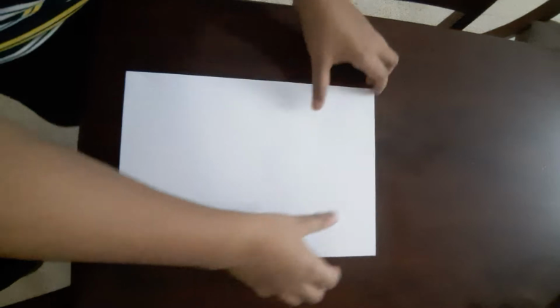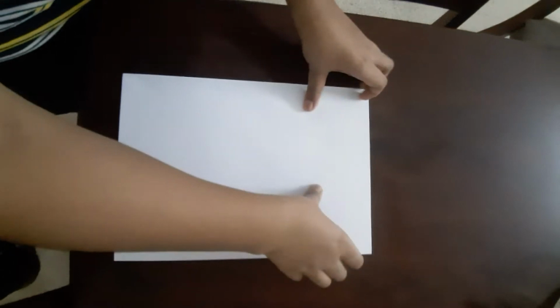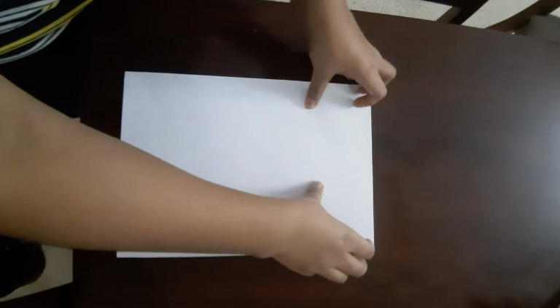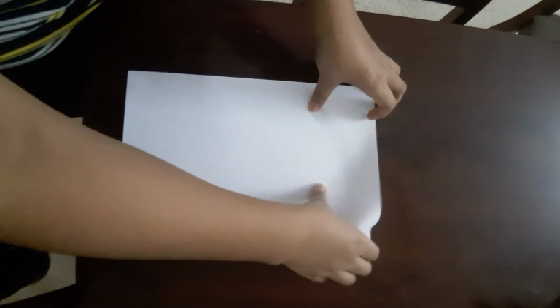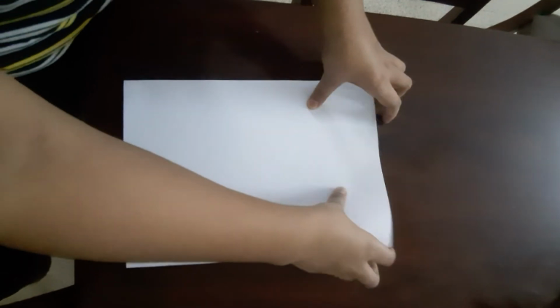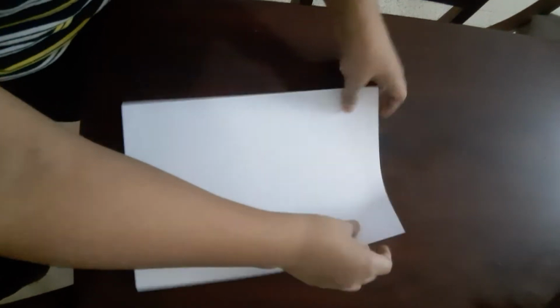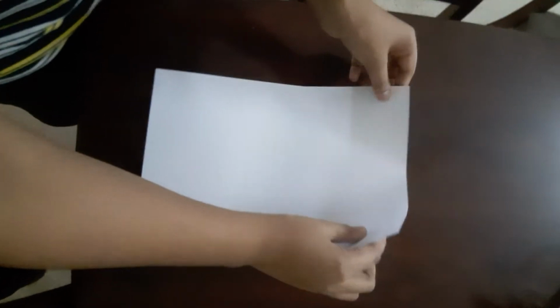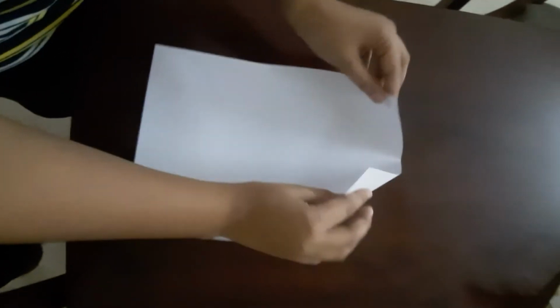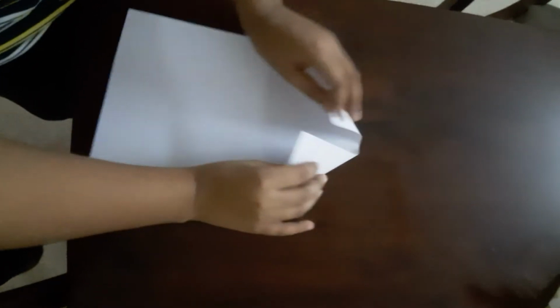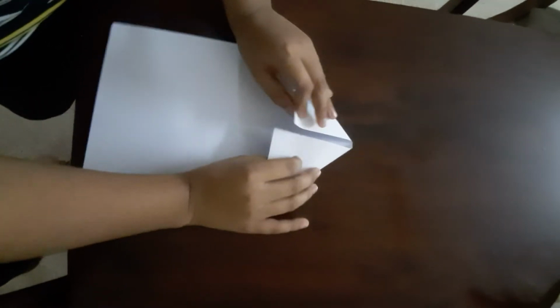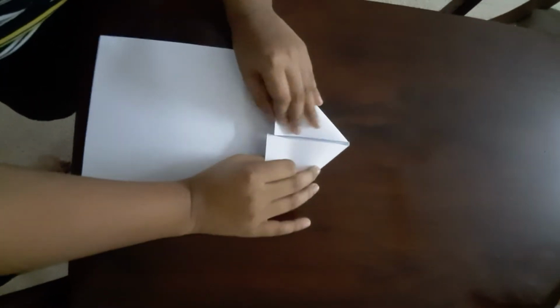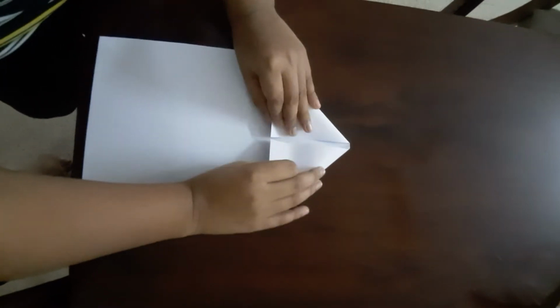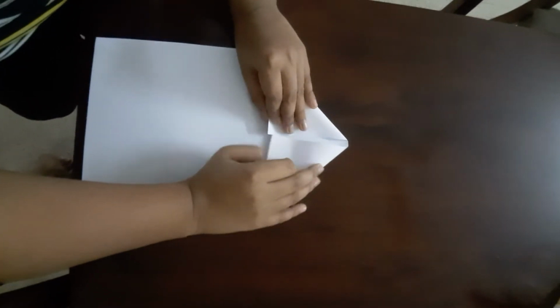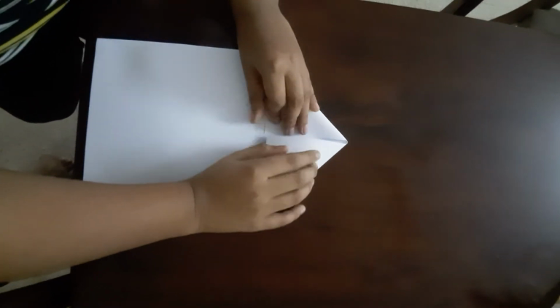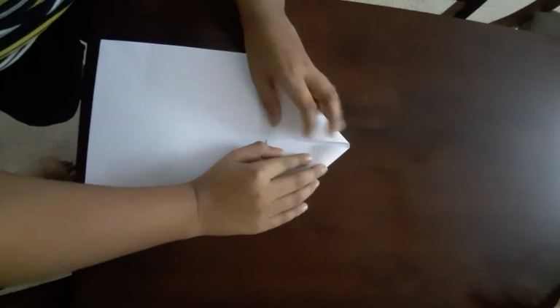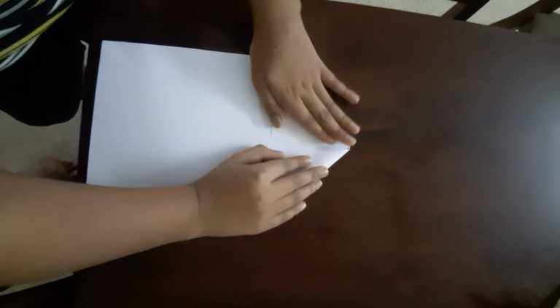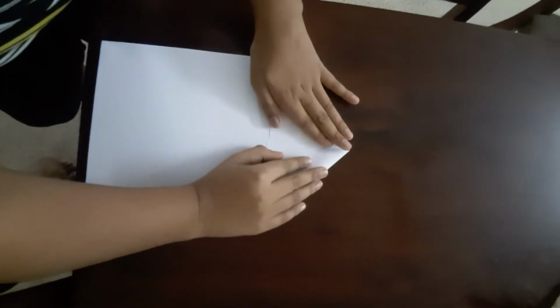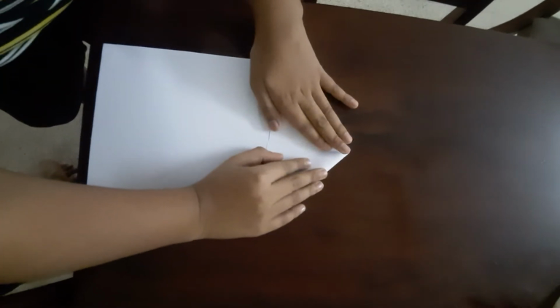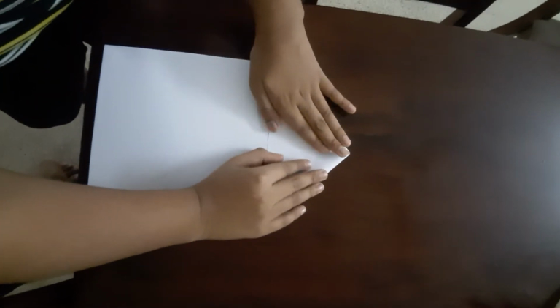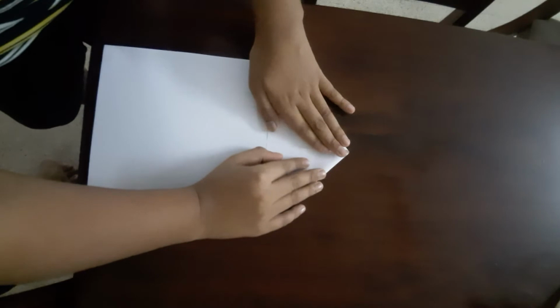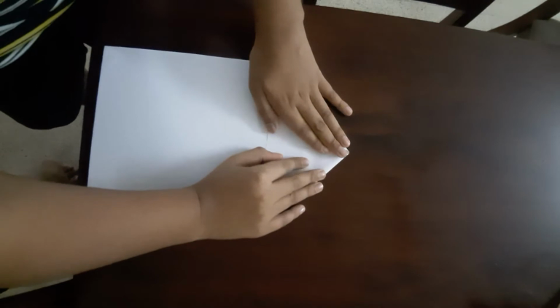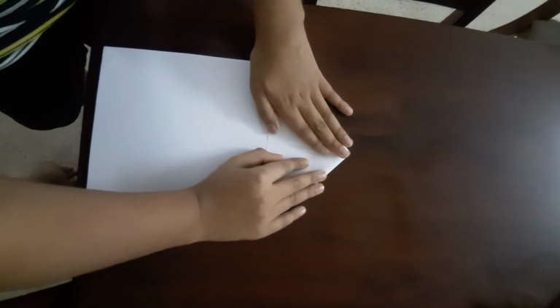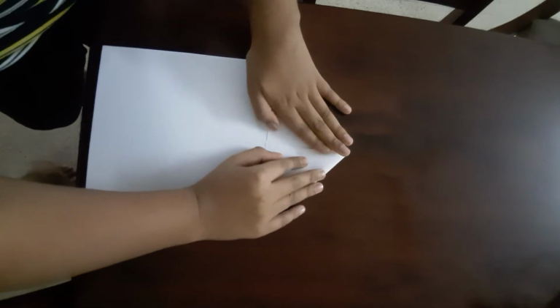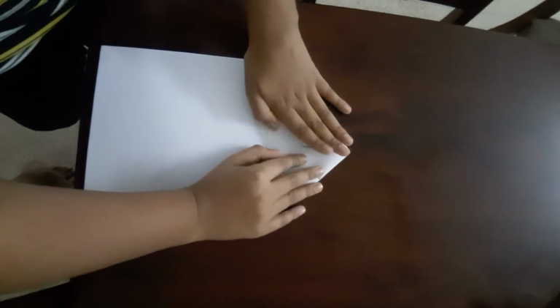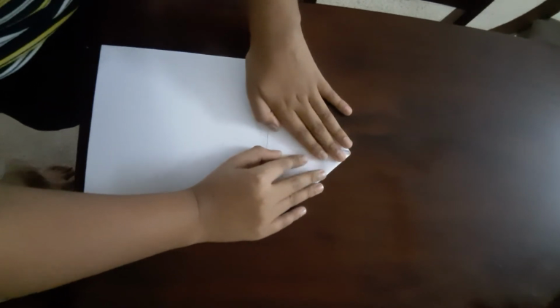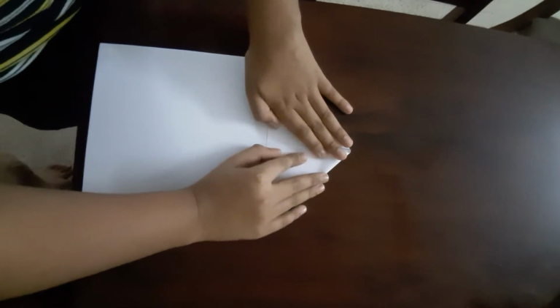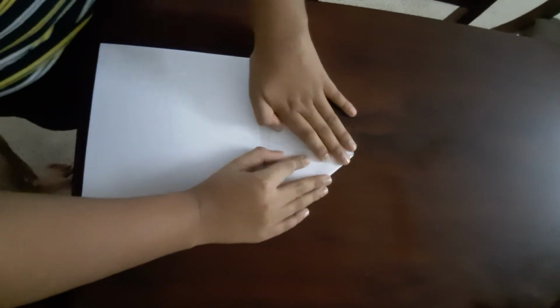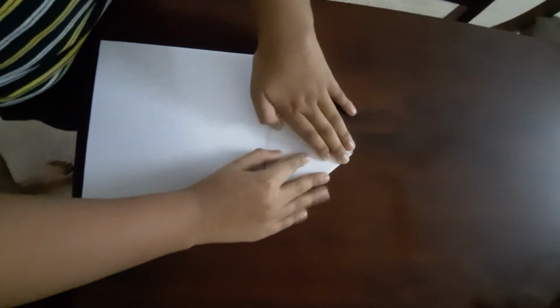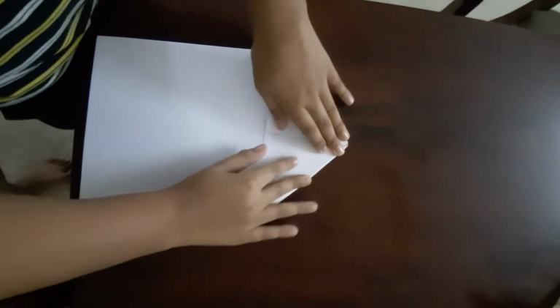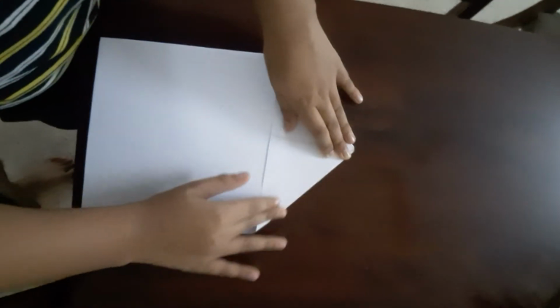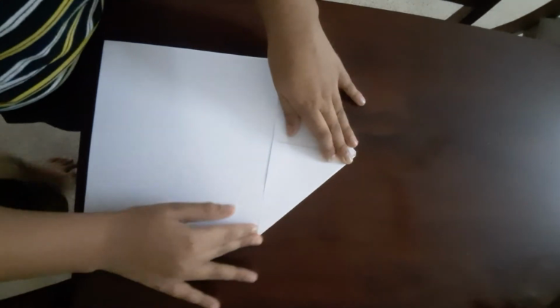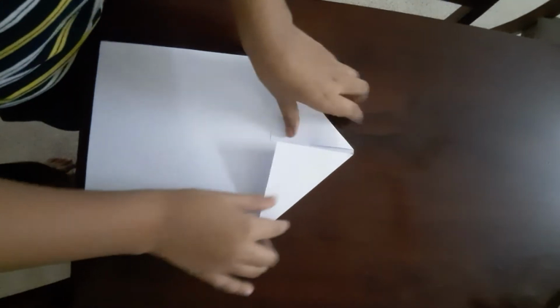How to make a paper aeroplane. First, fold the top to the middle.